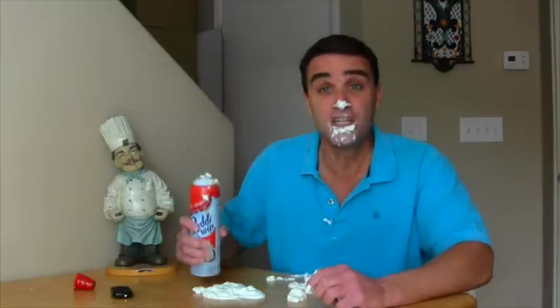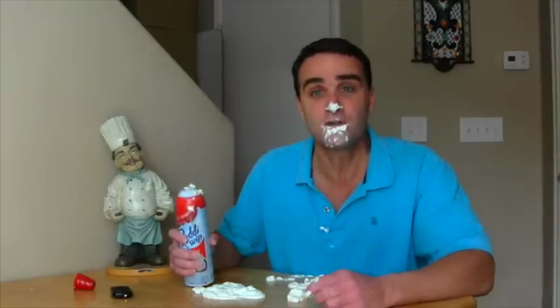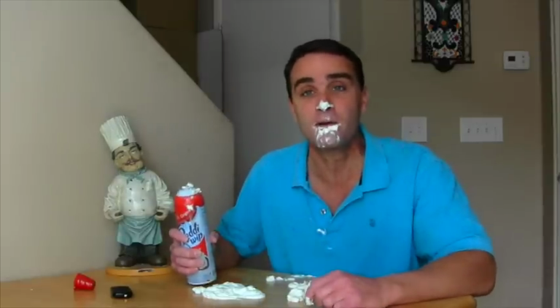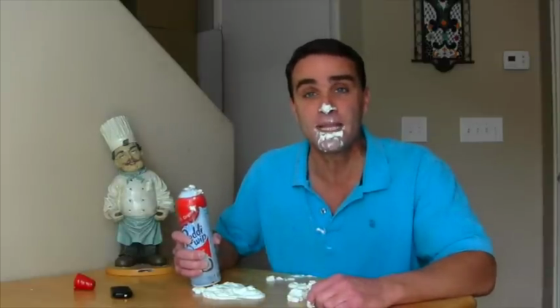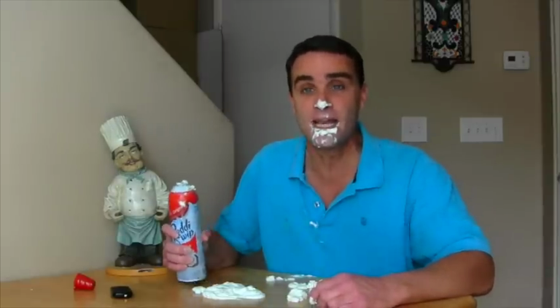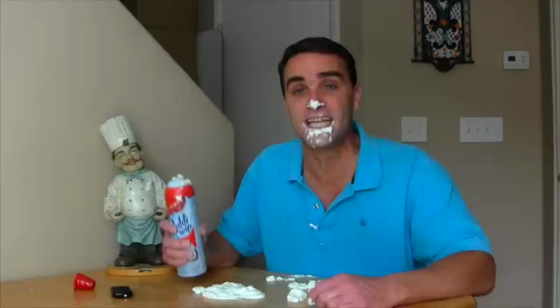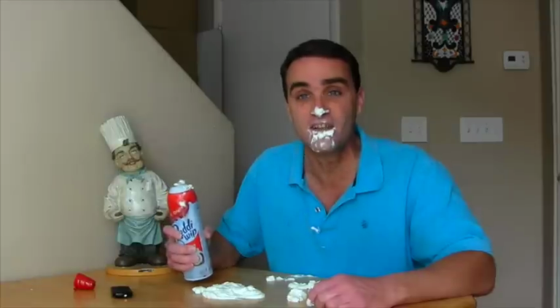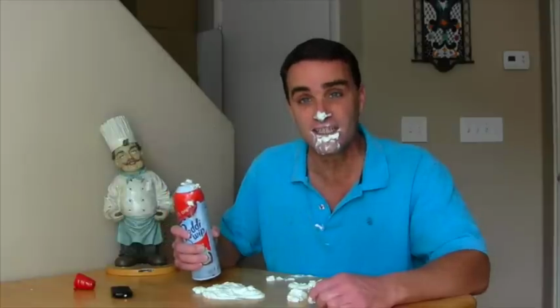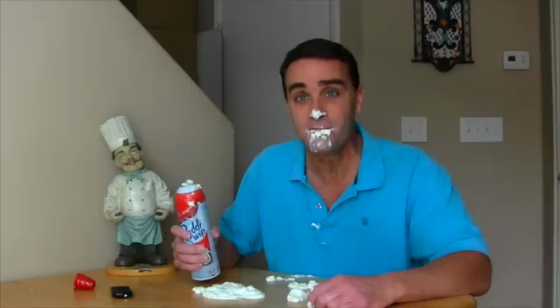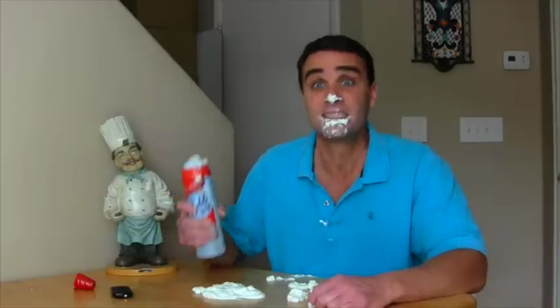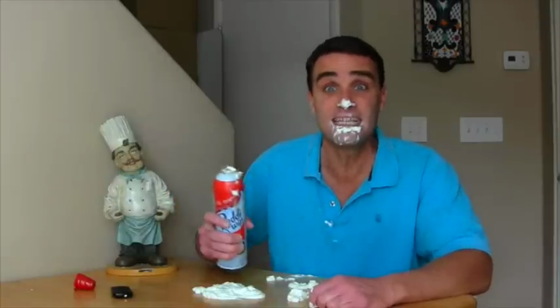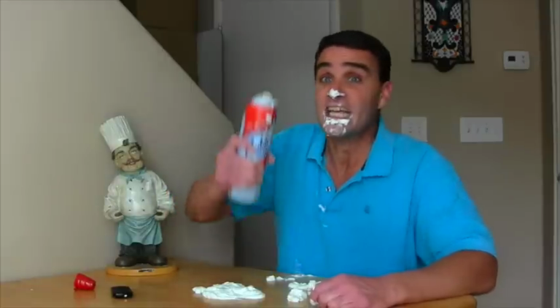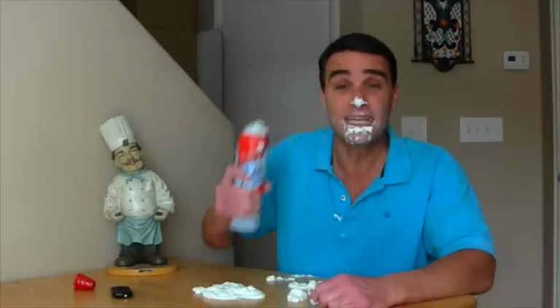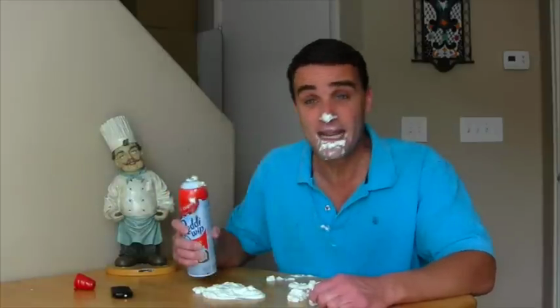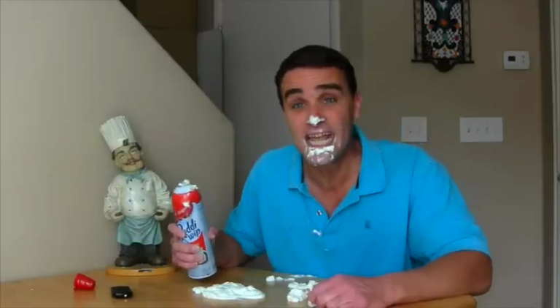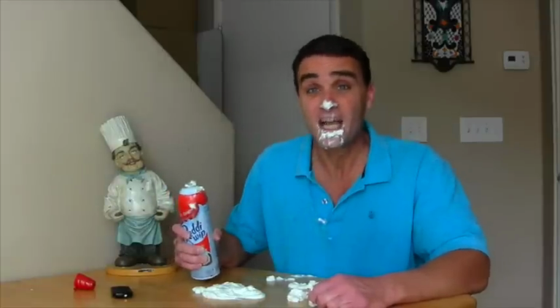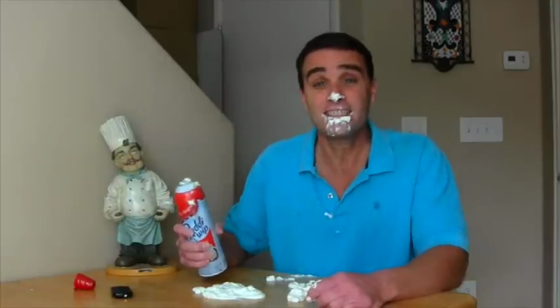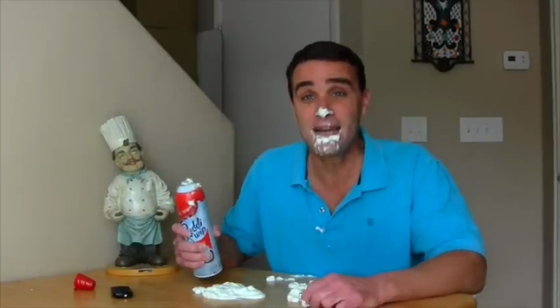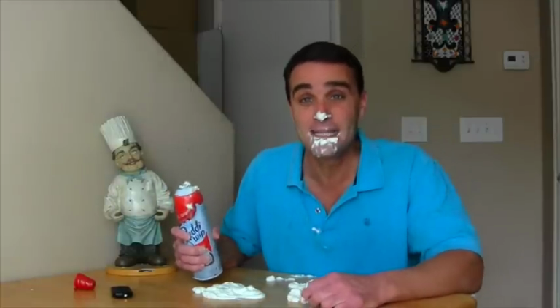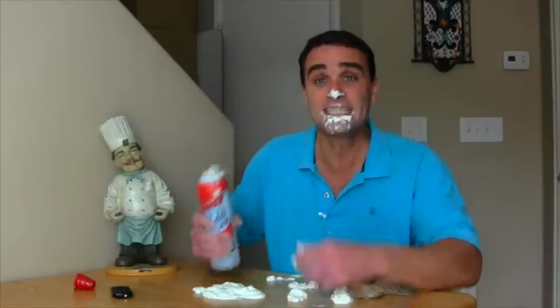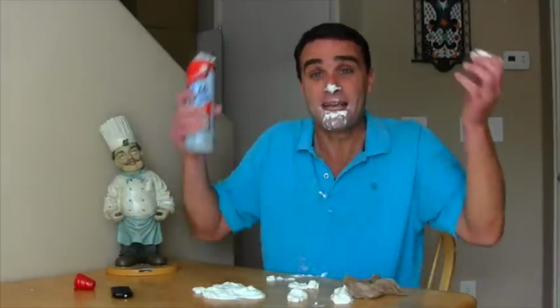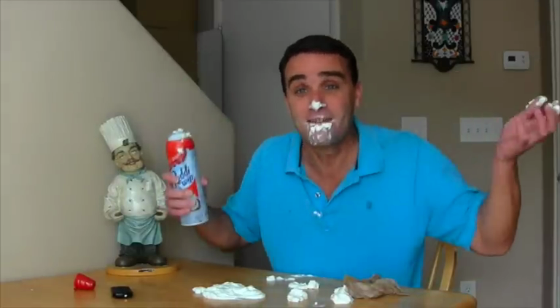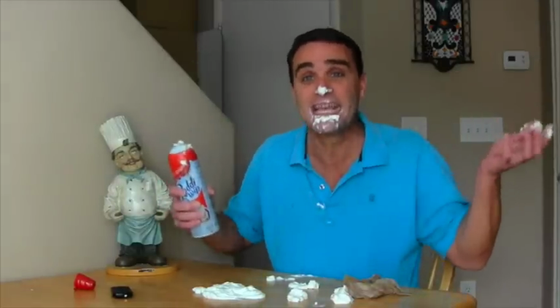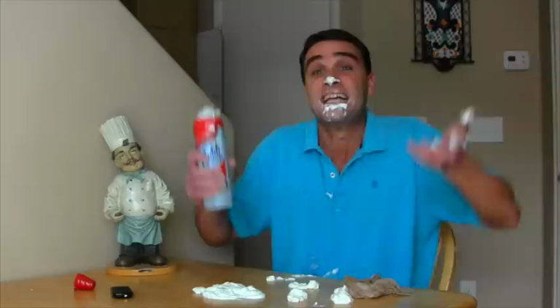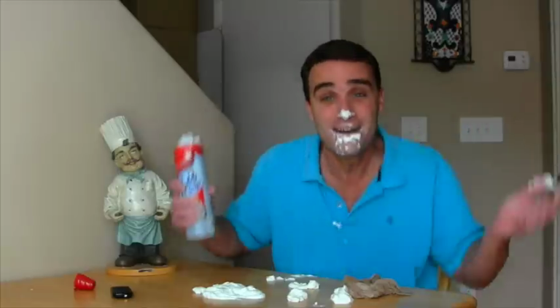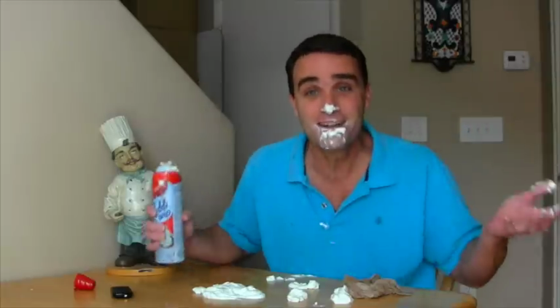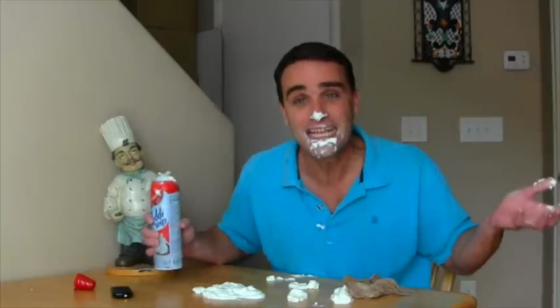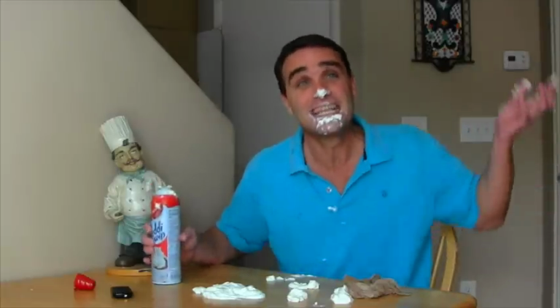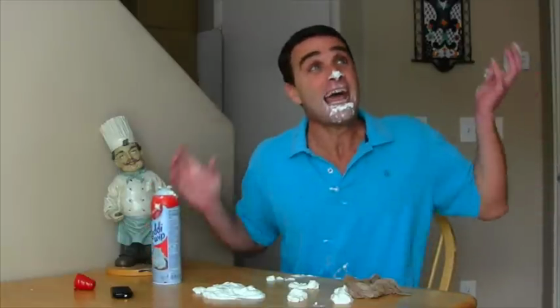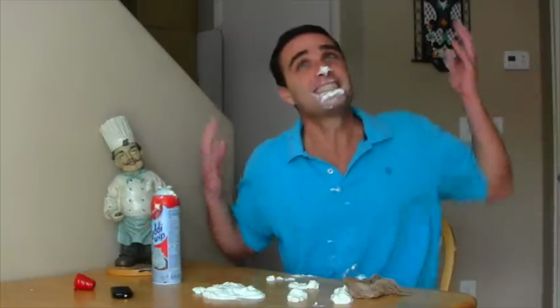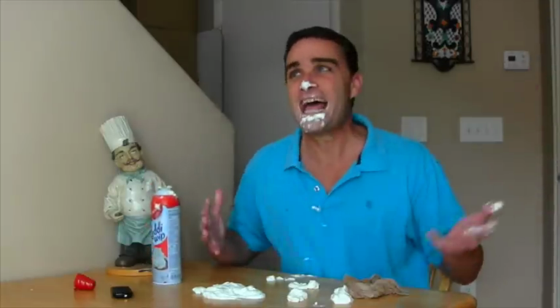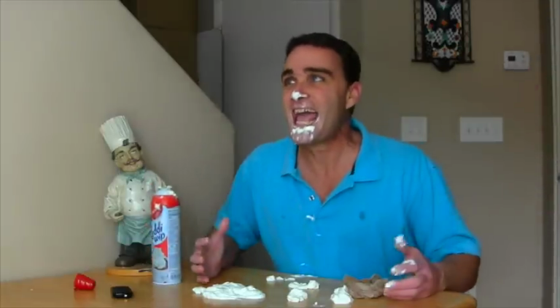Do you guys remember when Twinkies went extinct a few years ago? Seriously! Twinkies went extinct! Hostess went out of business and stopped making Twinkies! There were no more Twinkies - it was a sad day!